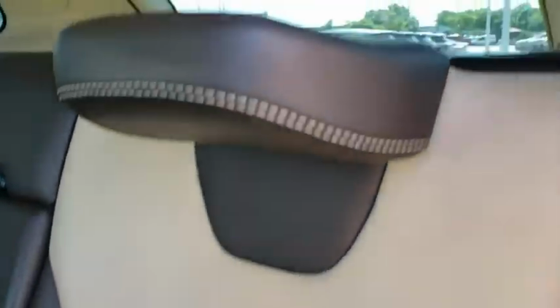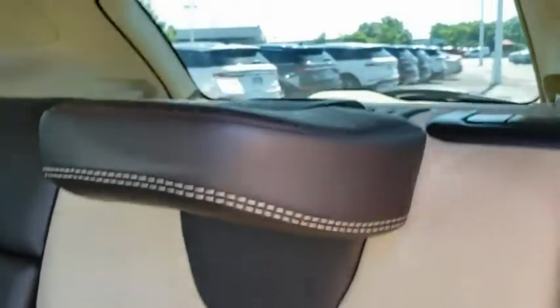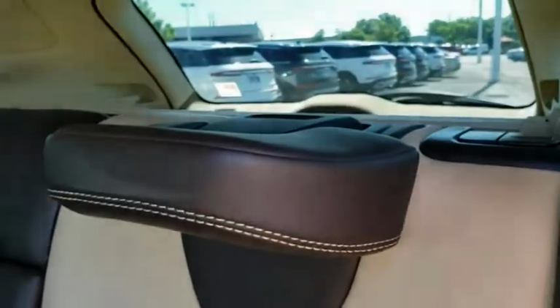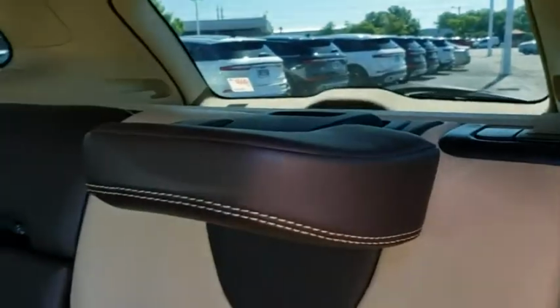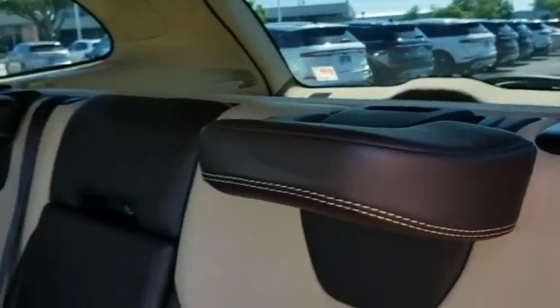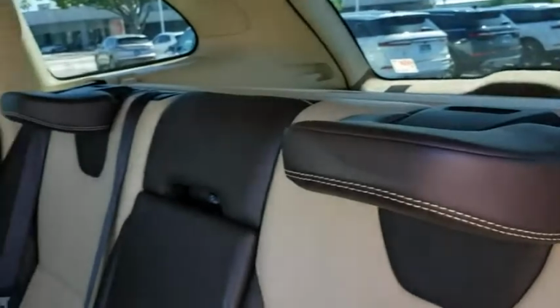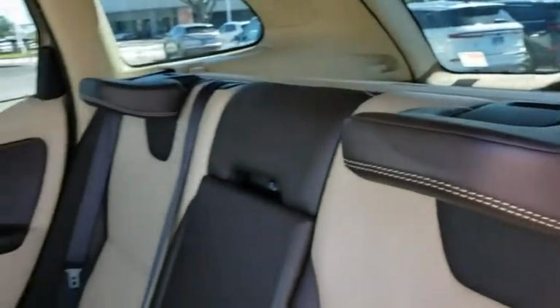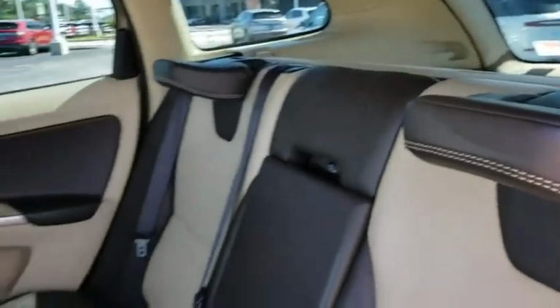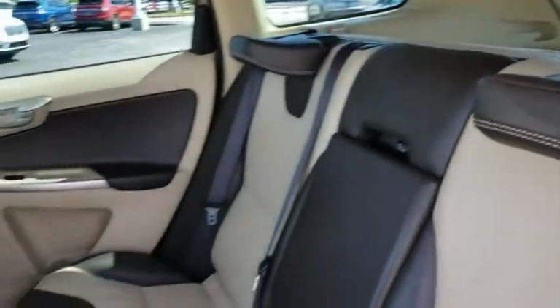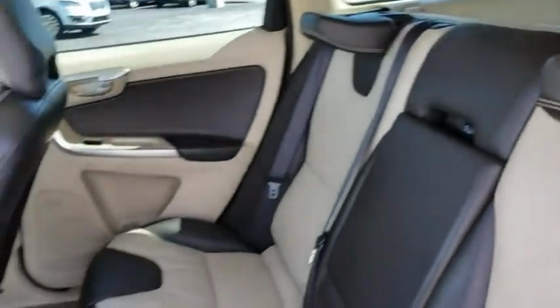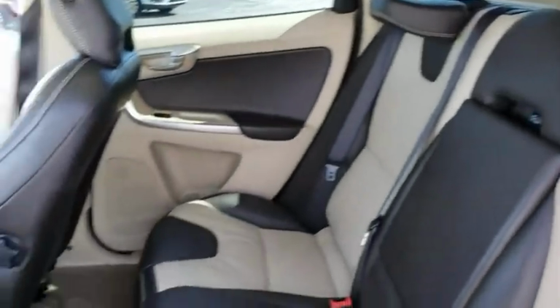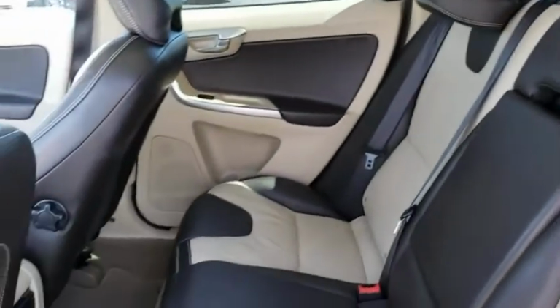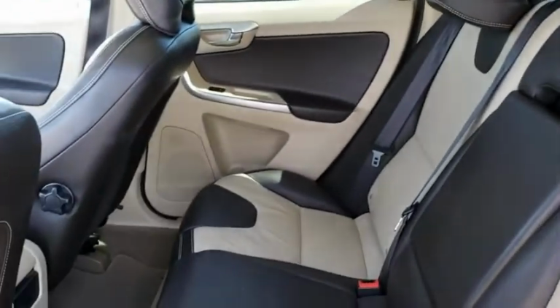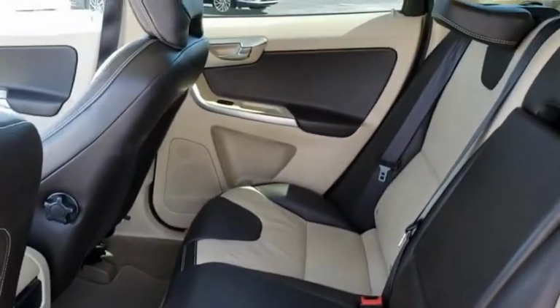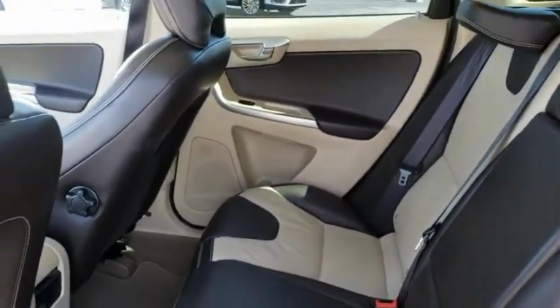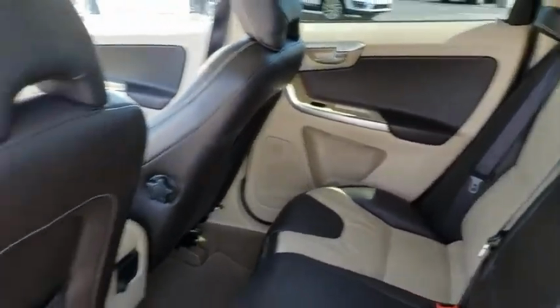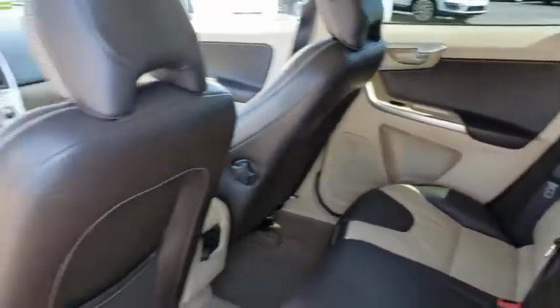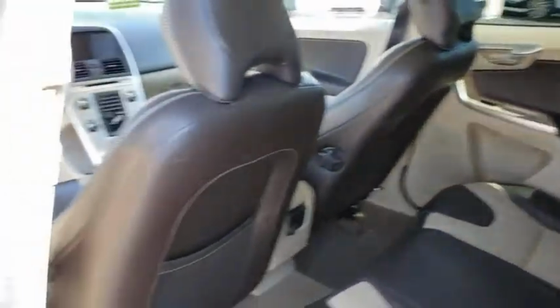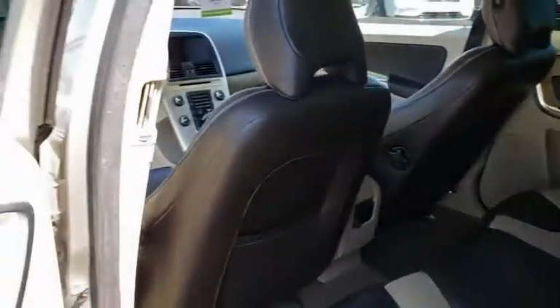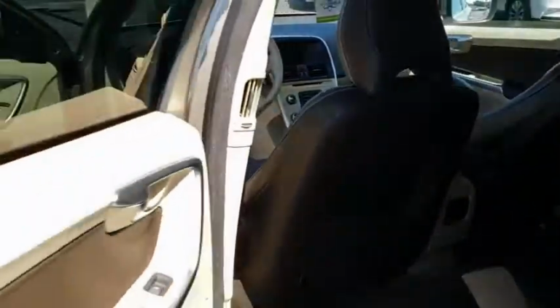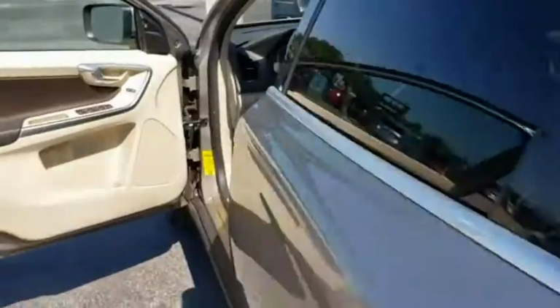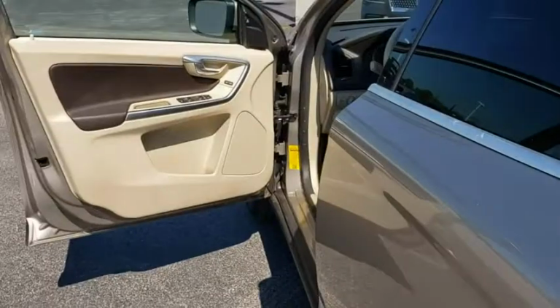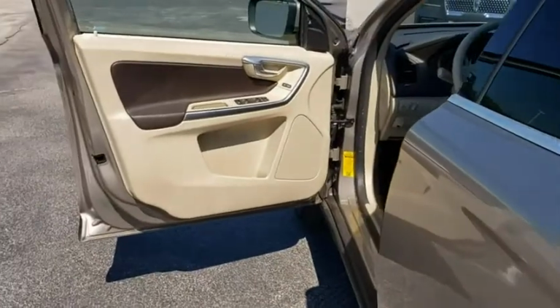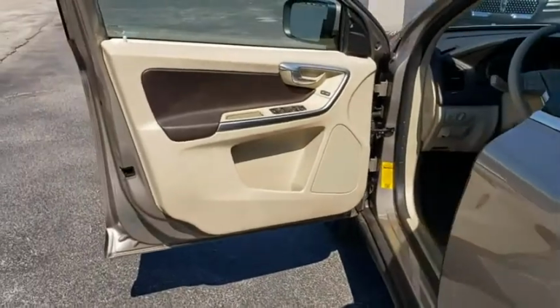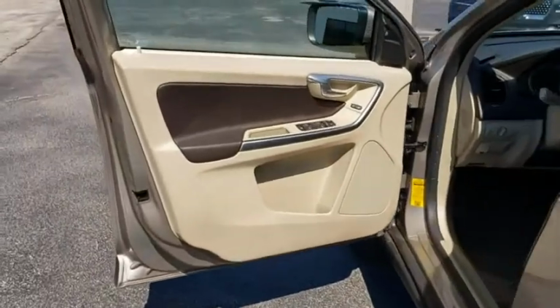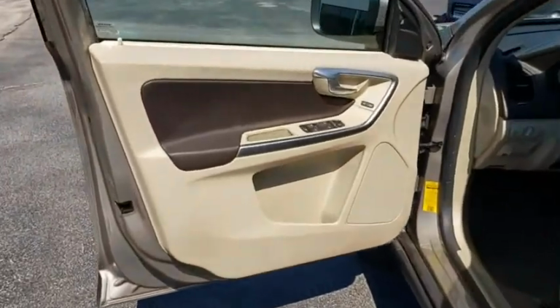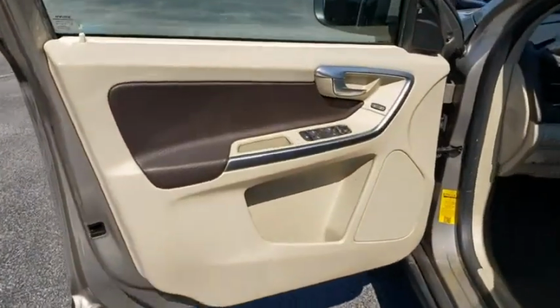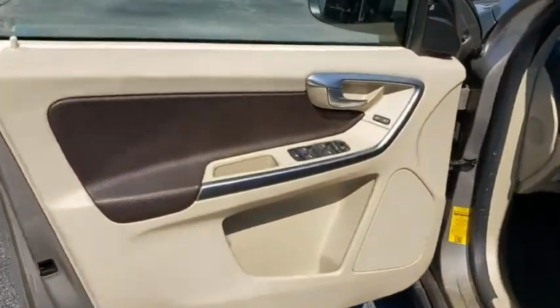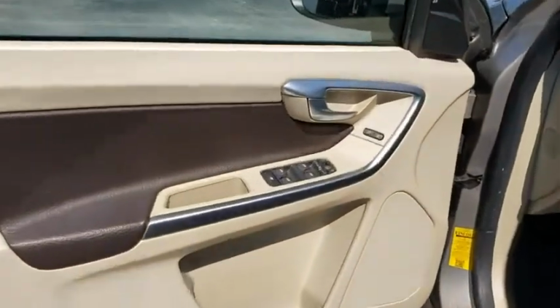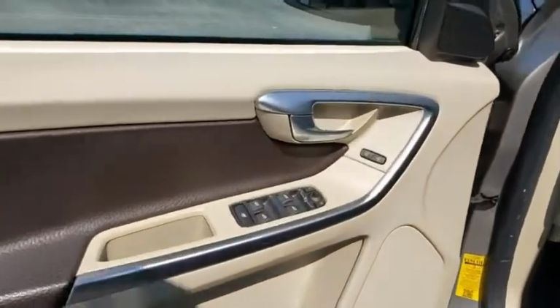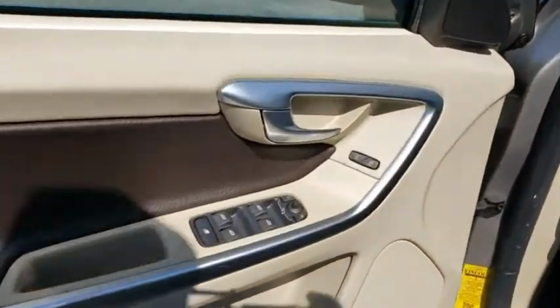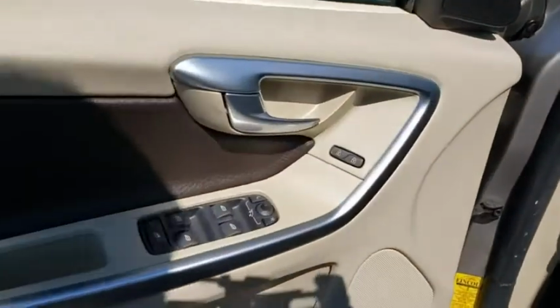This vehicle is Carfax certified one owner and qualifies for Carfax buyback guarantees. This beauty will even make your house keys jealous. Drive it today.